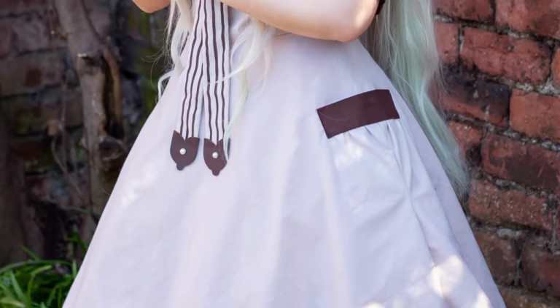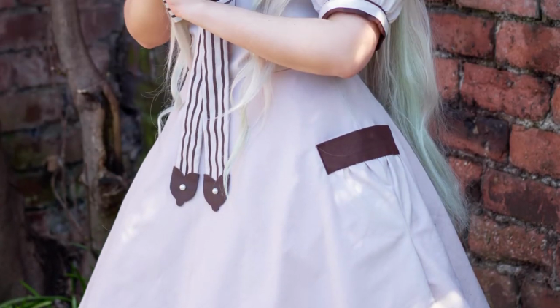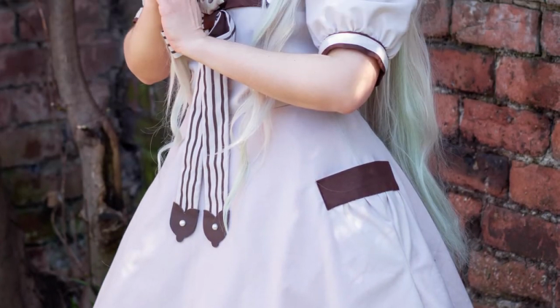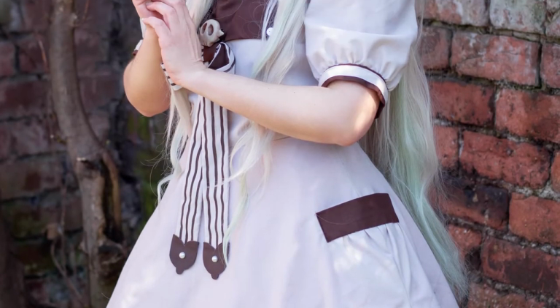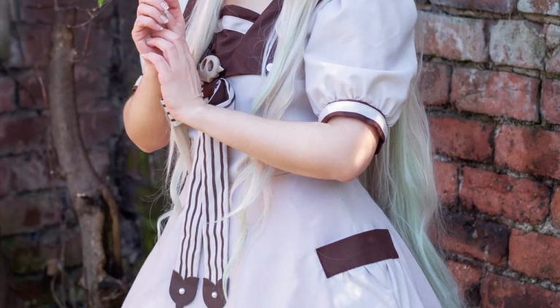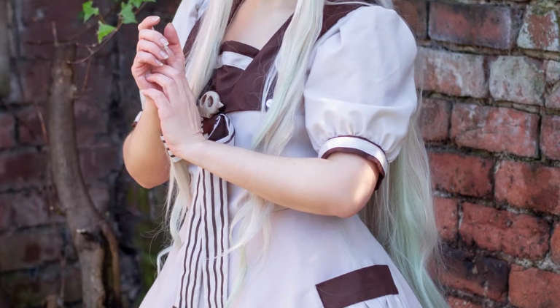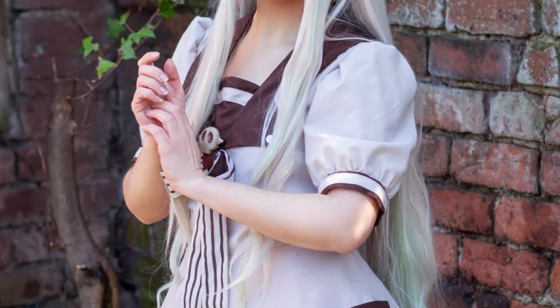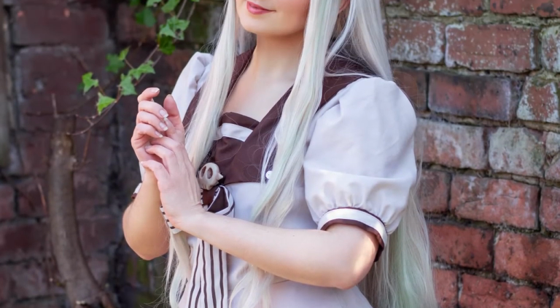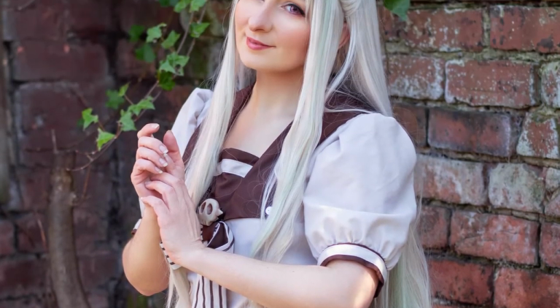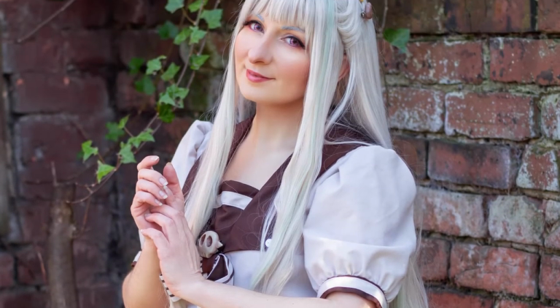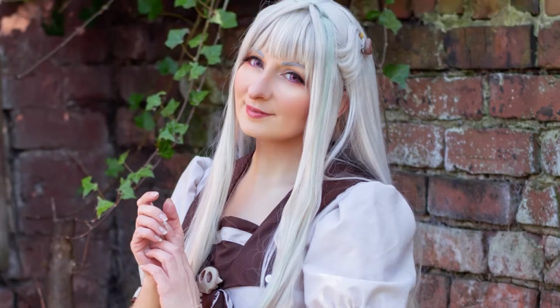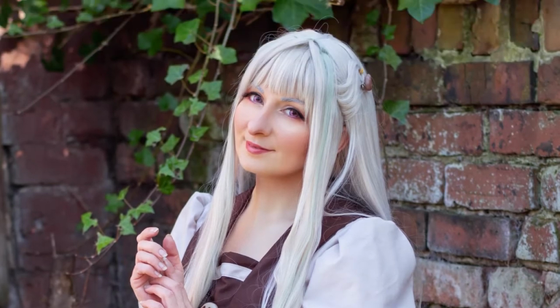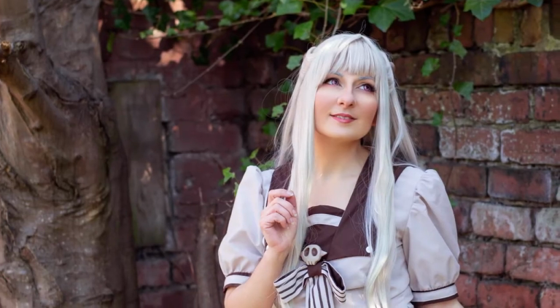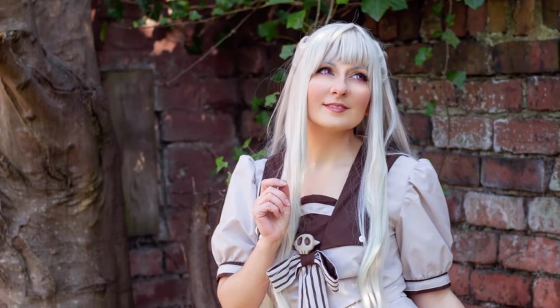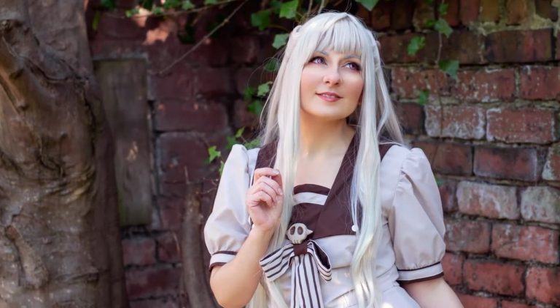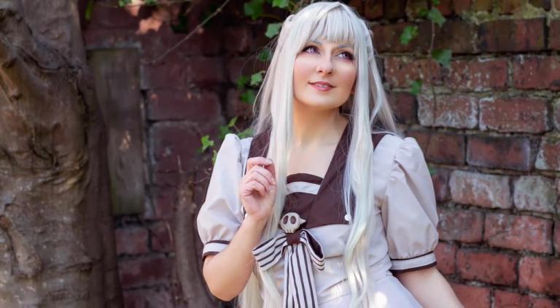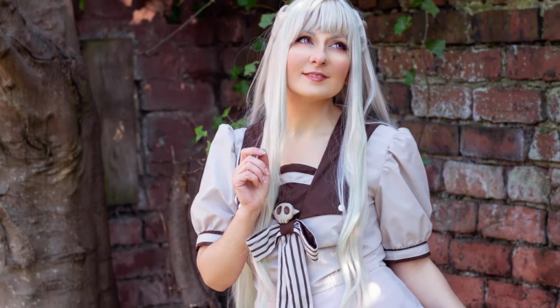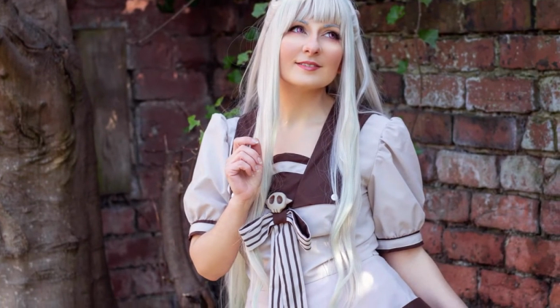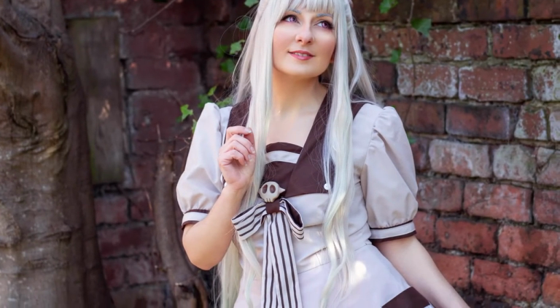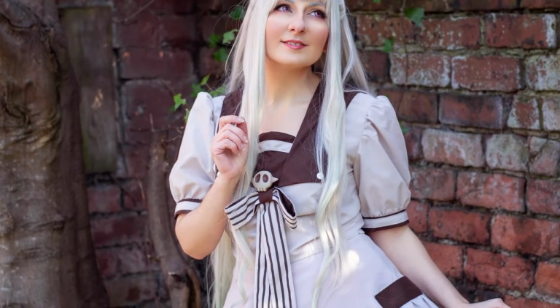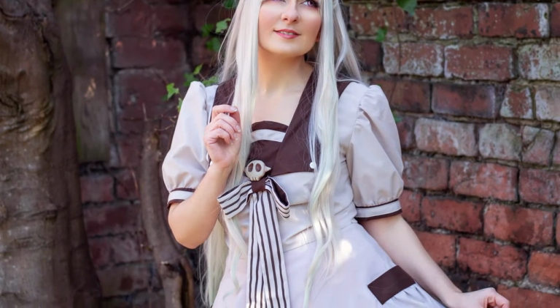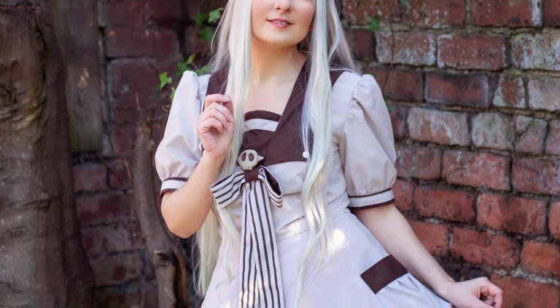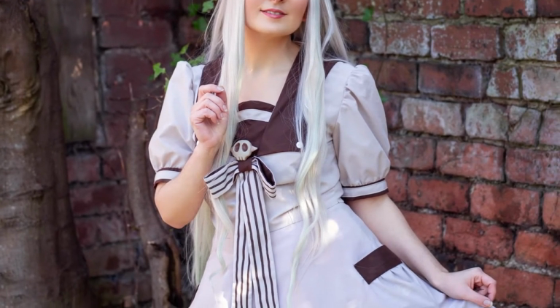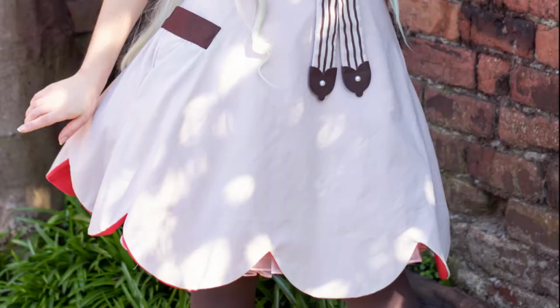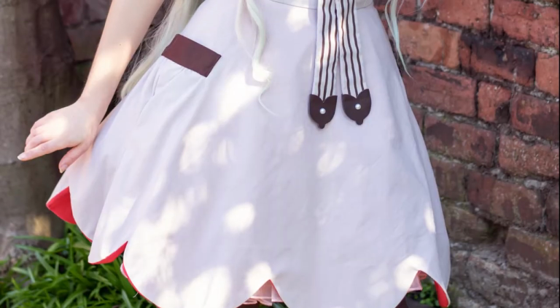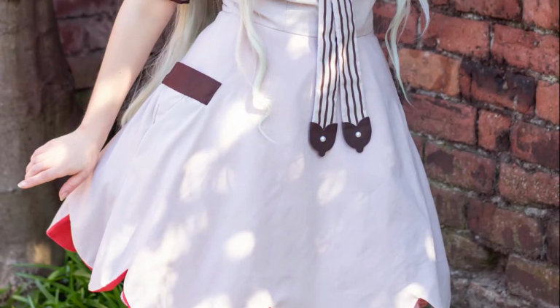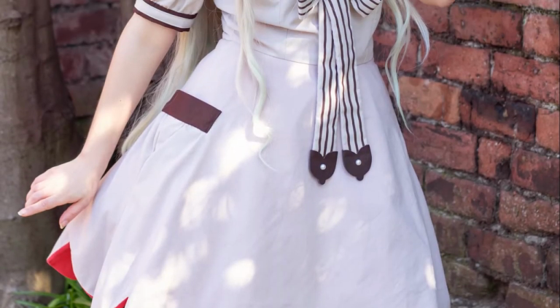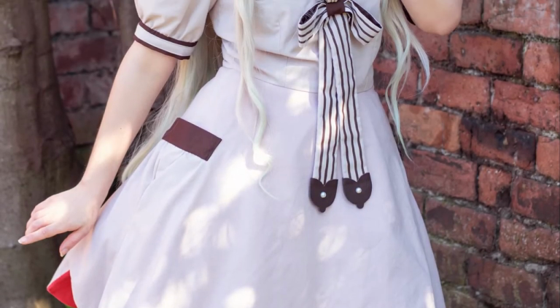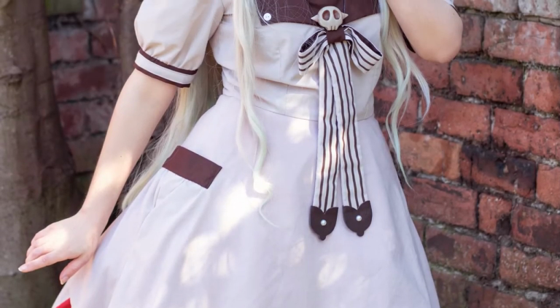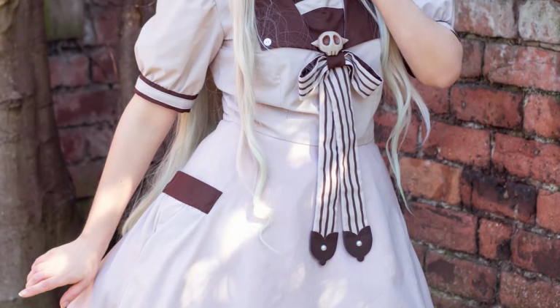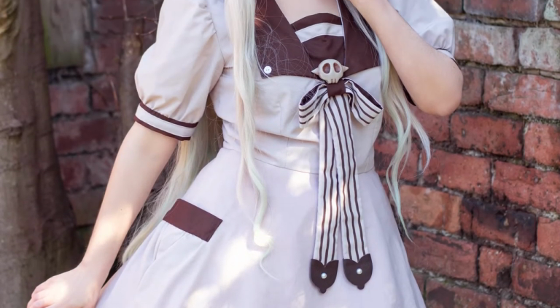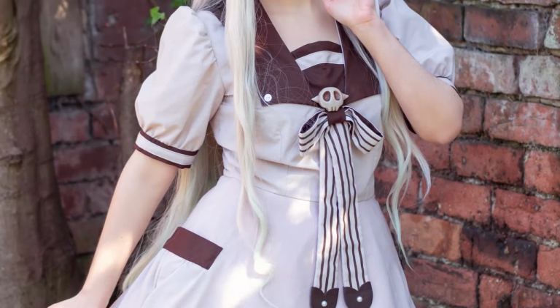Welcome to Cosplayland! I am Ales and today I'm going to show you how I made my Yashiro Nene cosplay. I made this pattern myself and I will leave you a link in the description in case you want to download it.